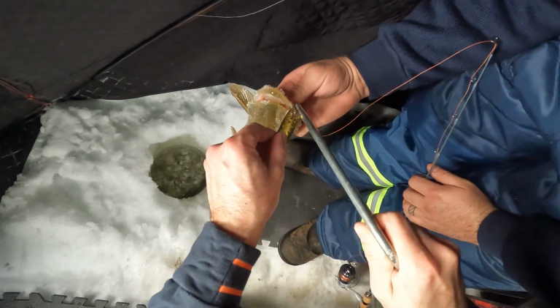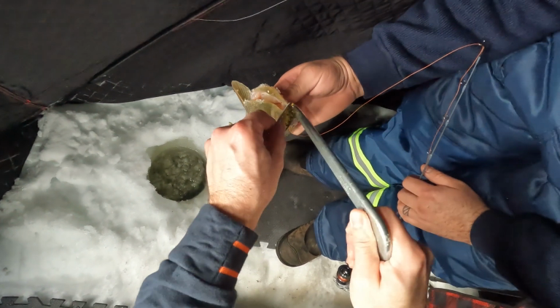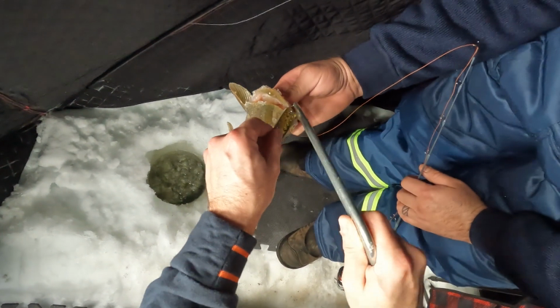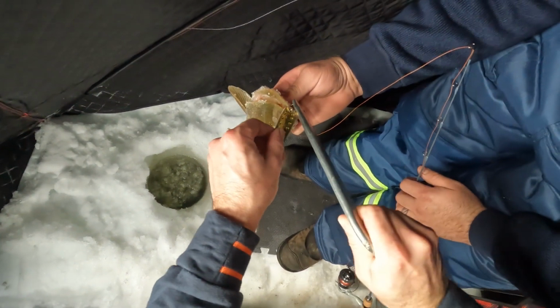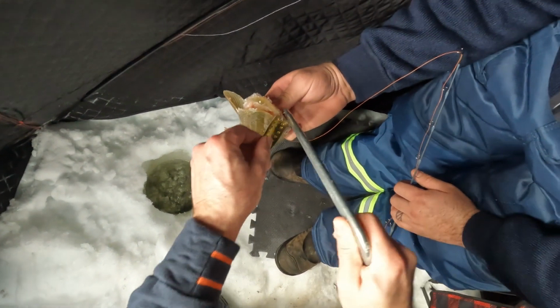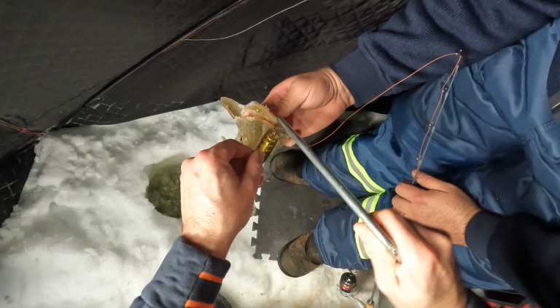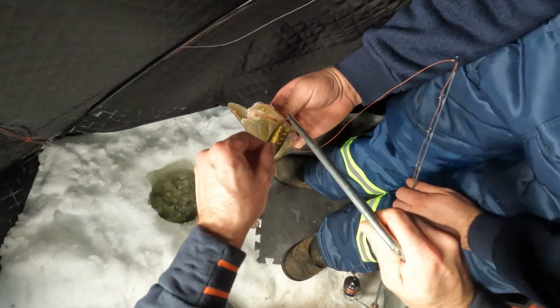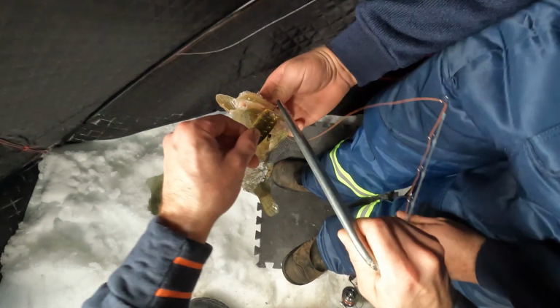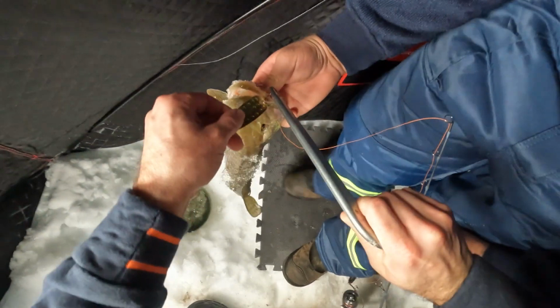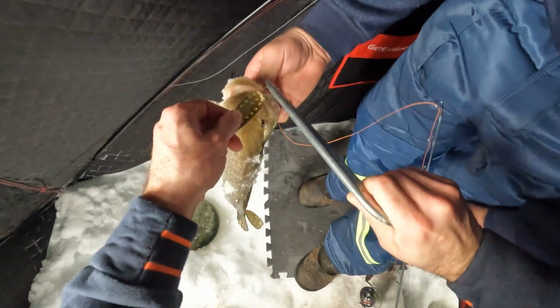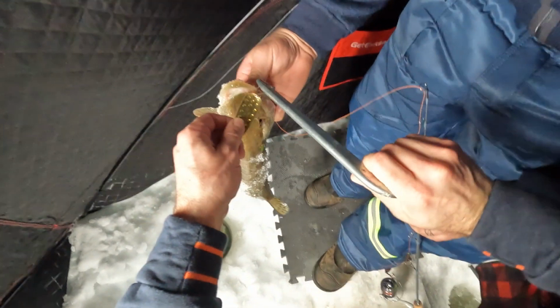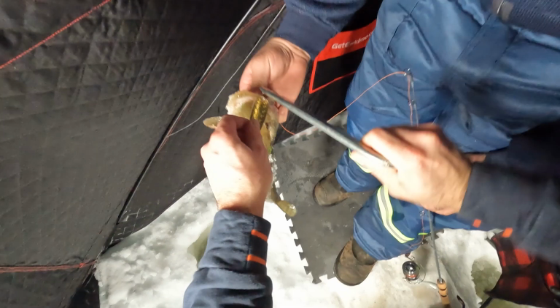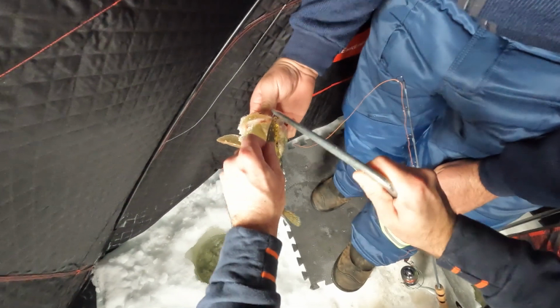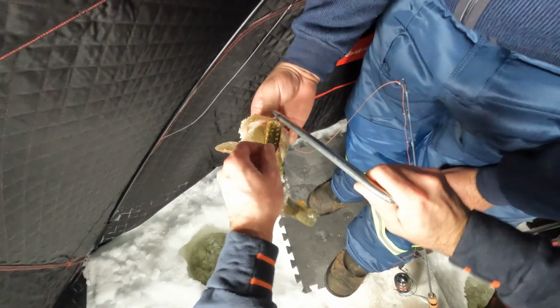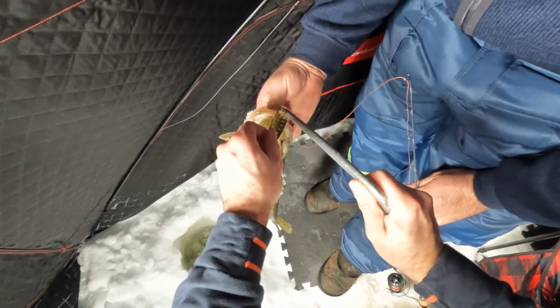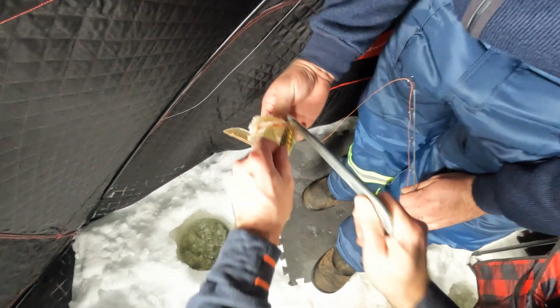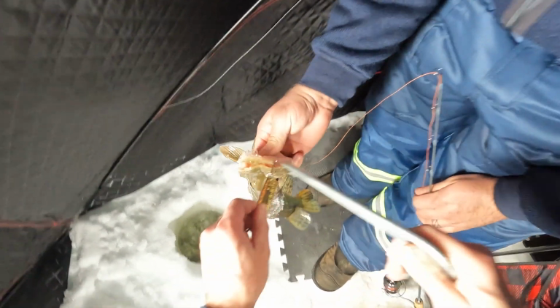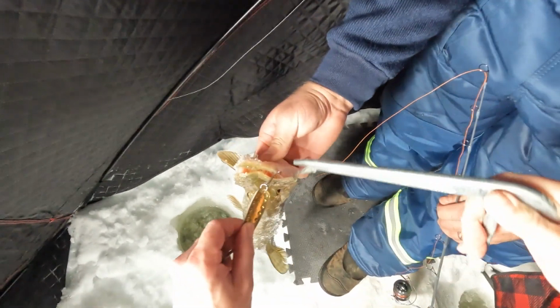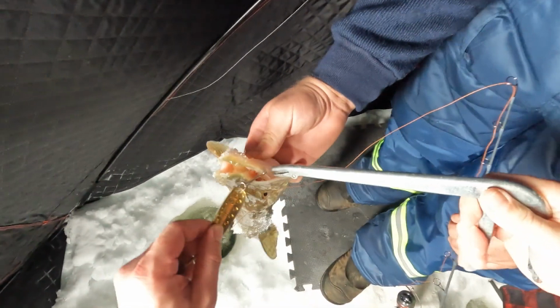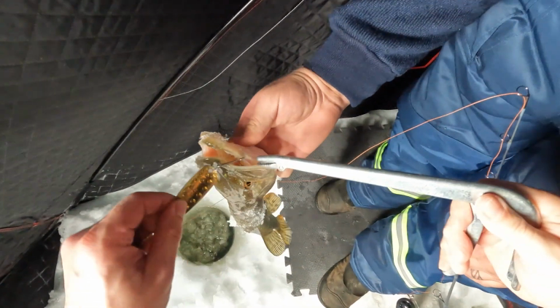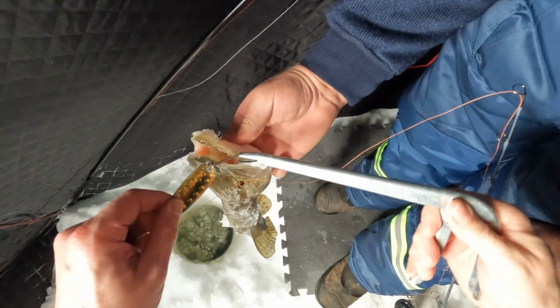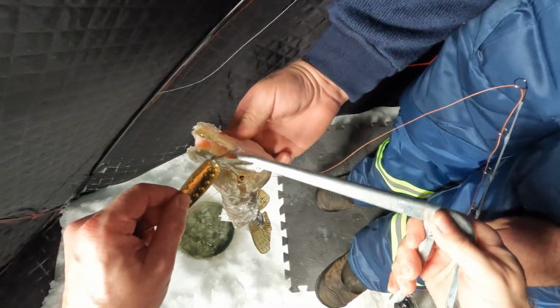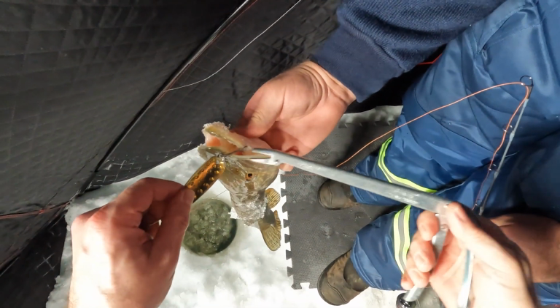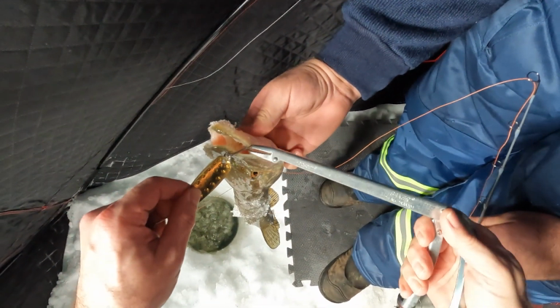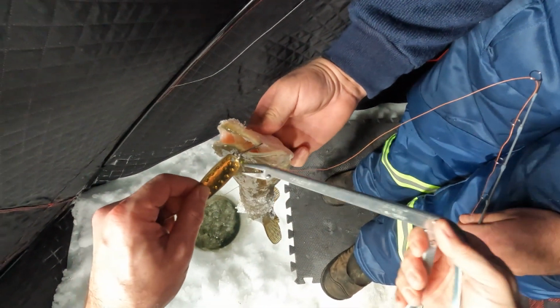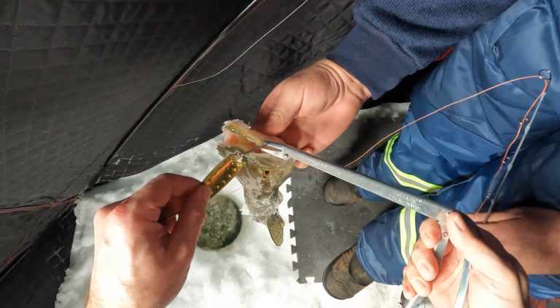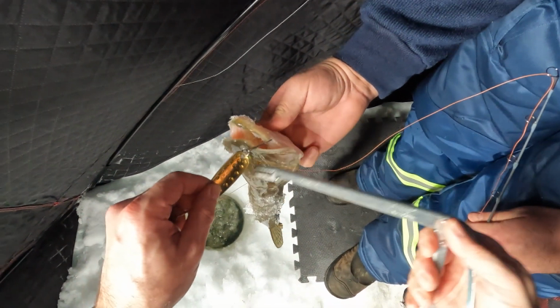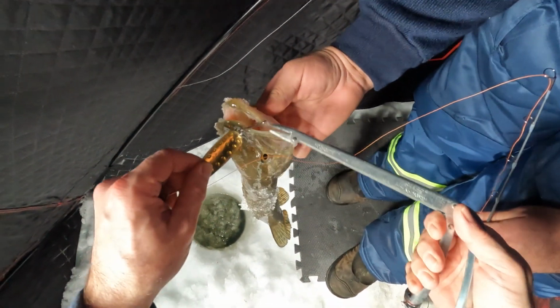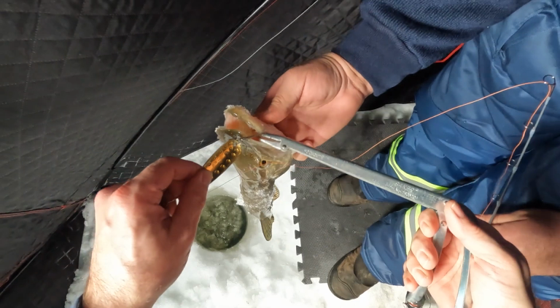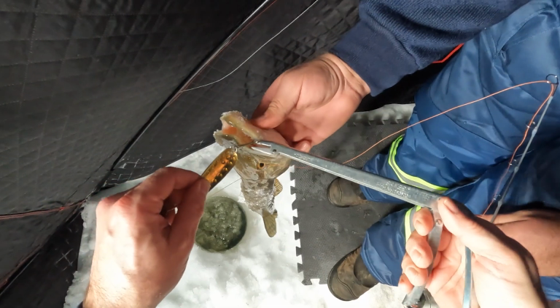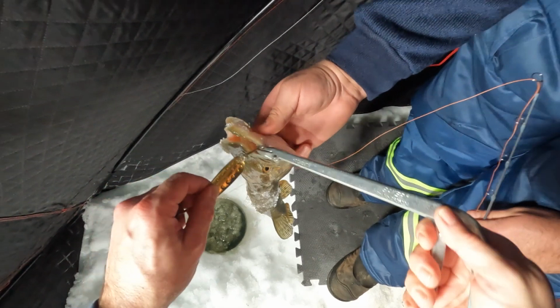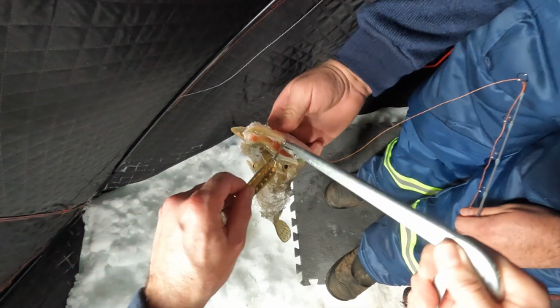You guys fish in luxury! Us natives just fill our skidoo up to the hole and sit on the skidoo. Yeah, I know — I was out here the other day on that really cold day.